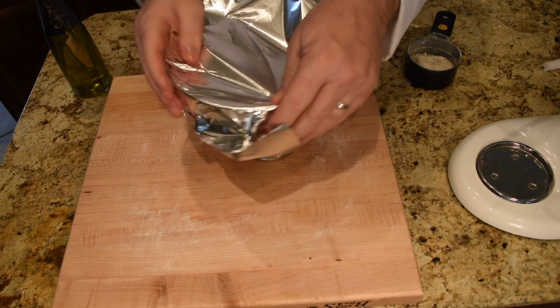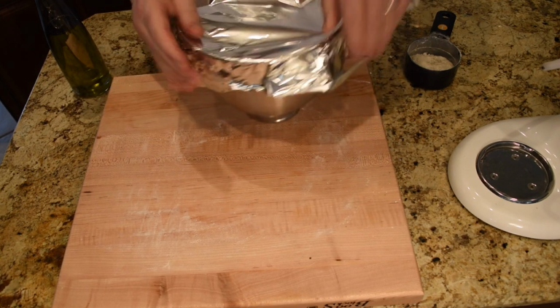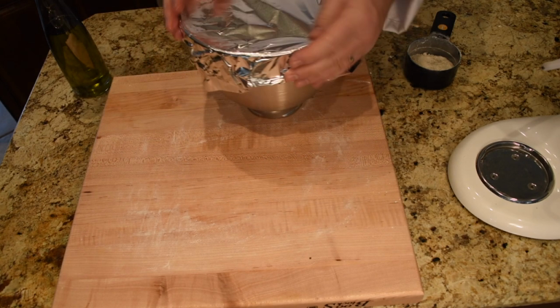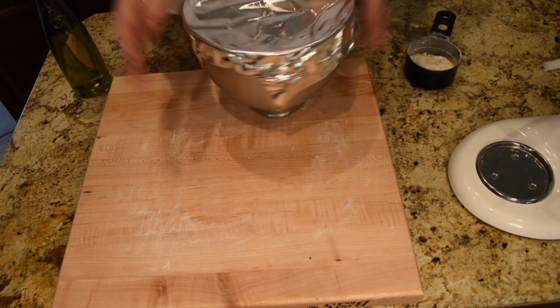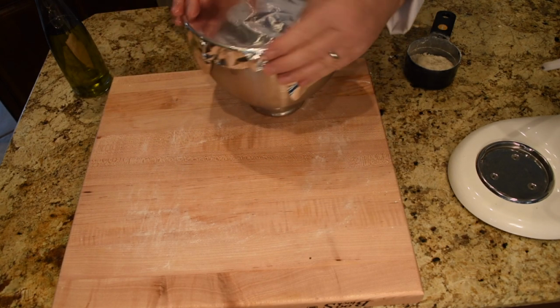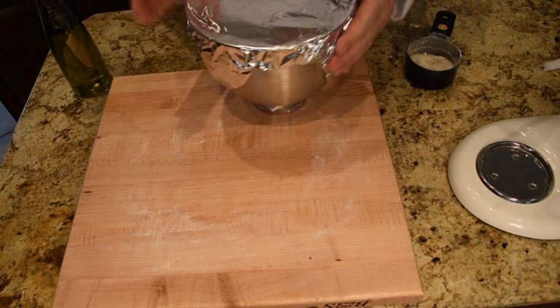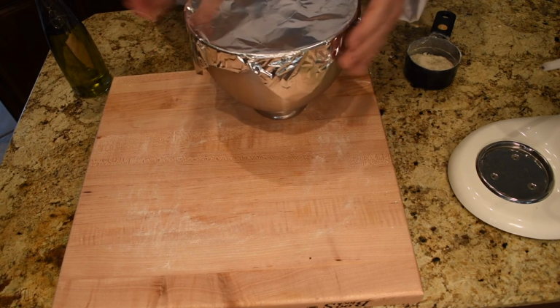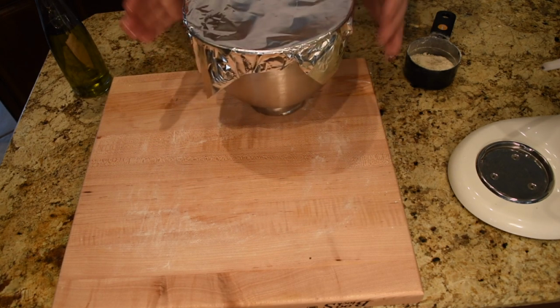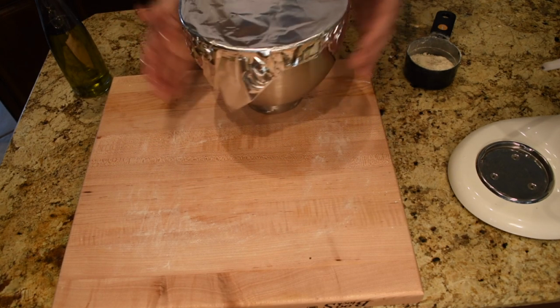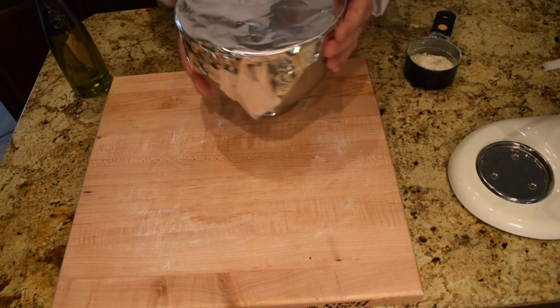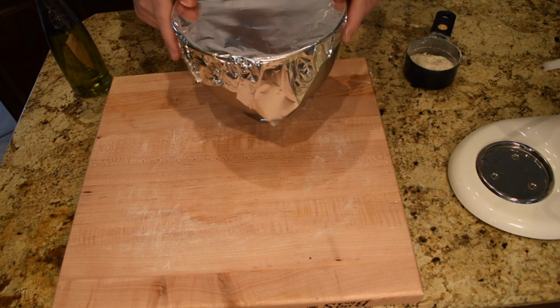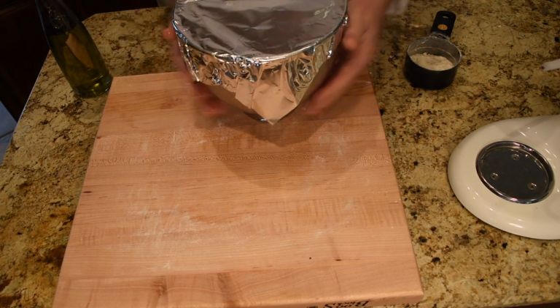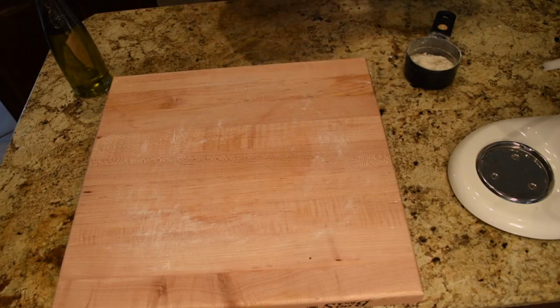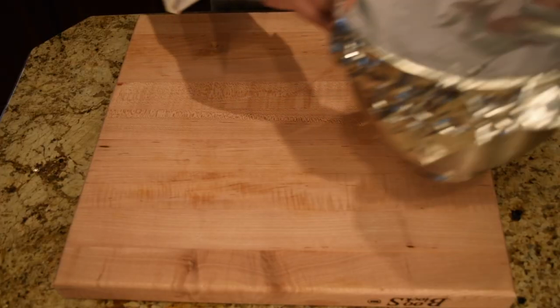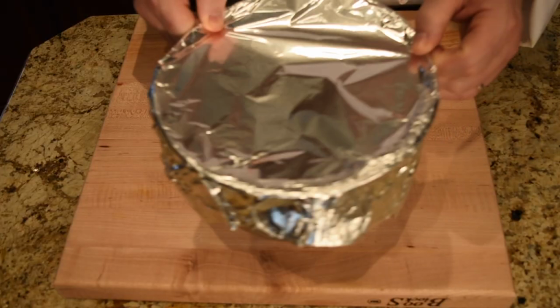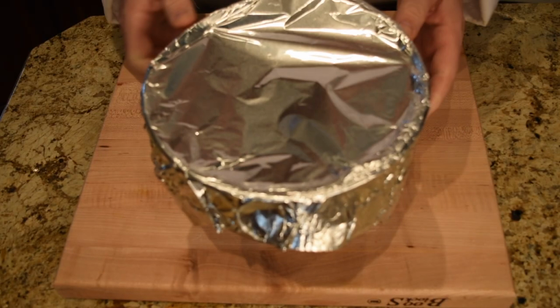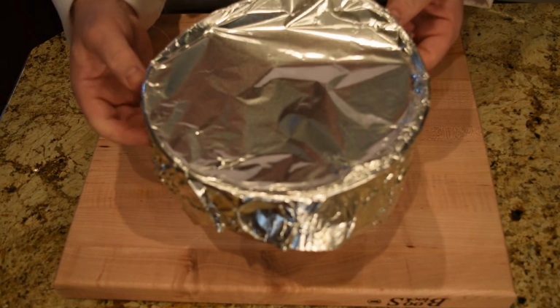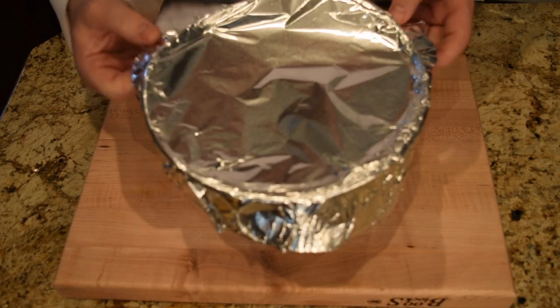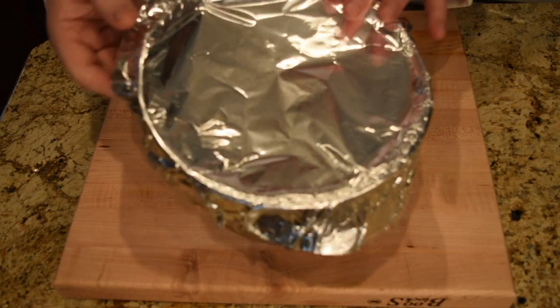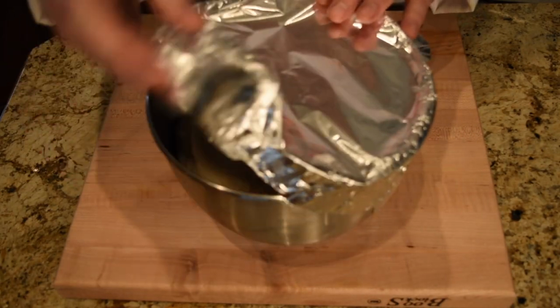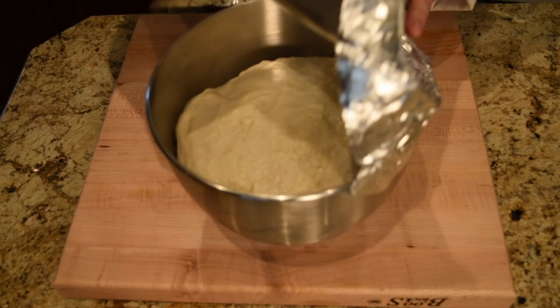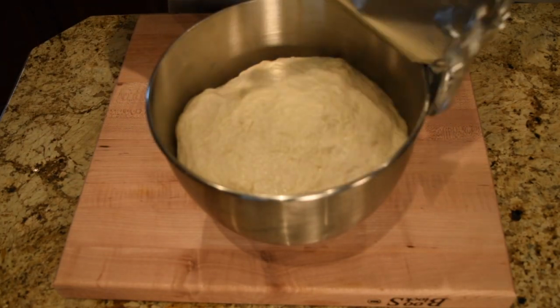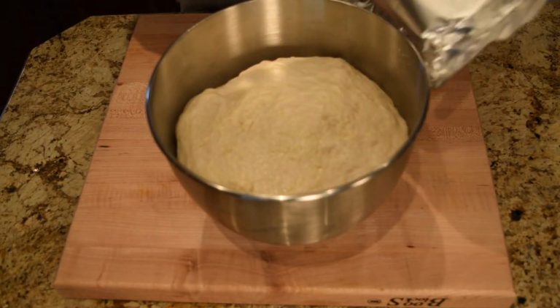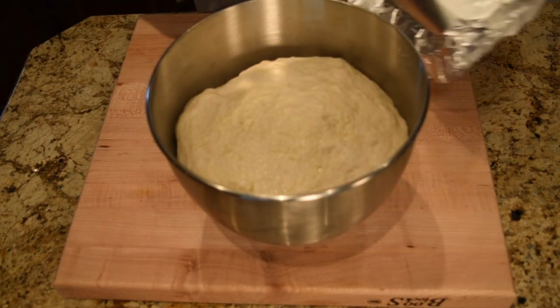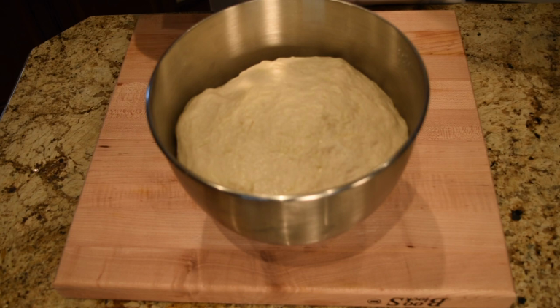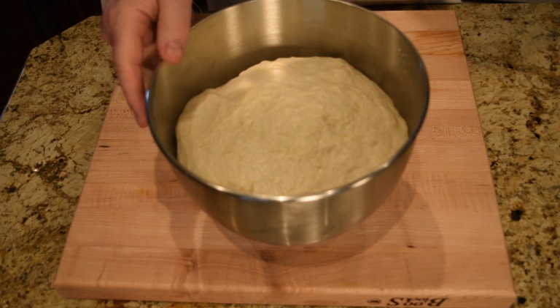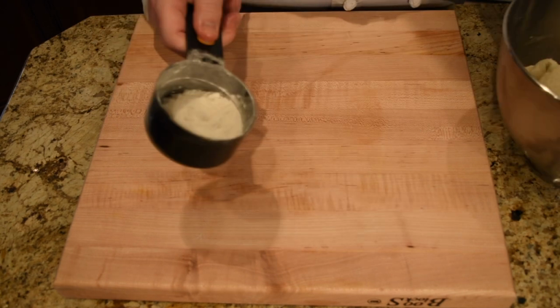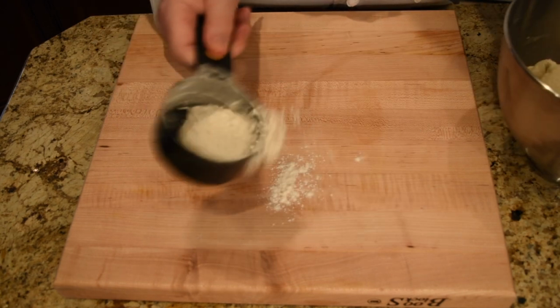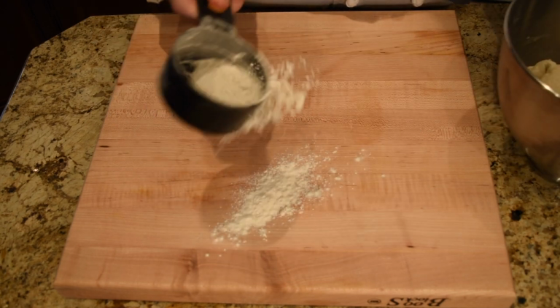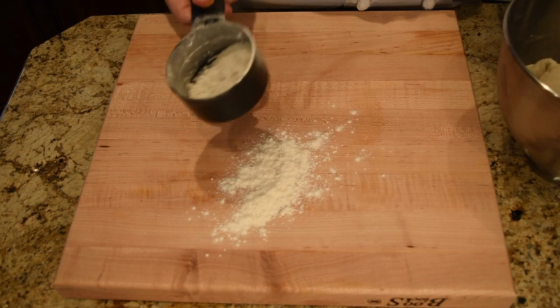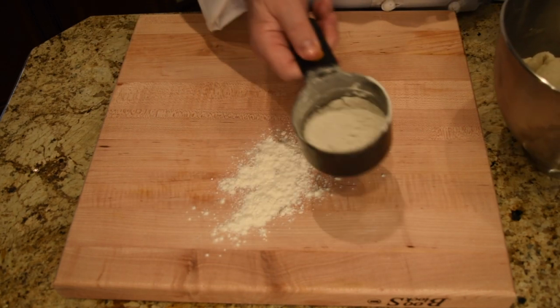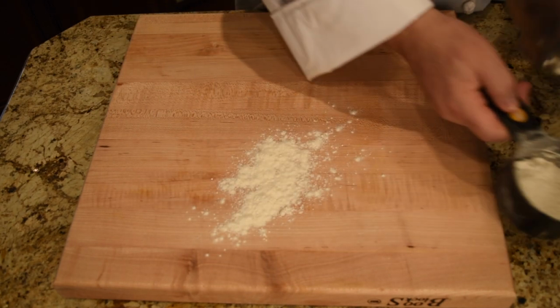I'll move it off and put it in a warm place — I usually use my turned-off oven. About two hours later you get something like this: it has doubled in size and is nice and spongy.